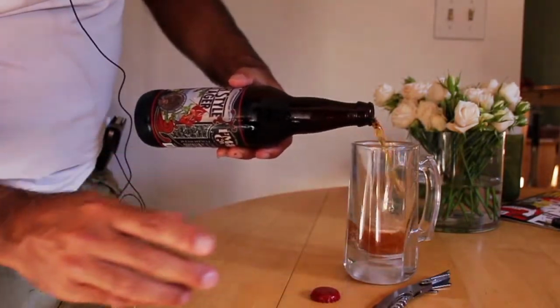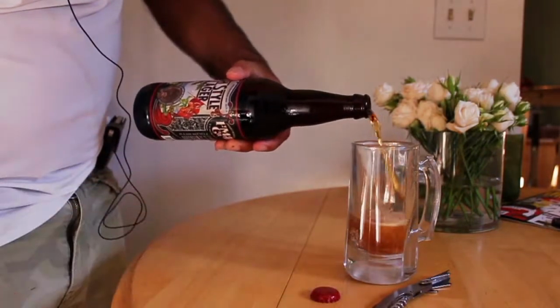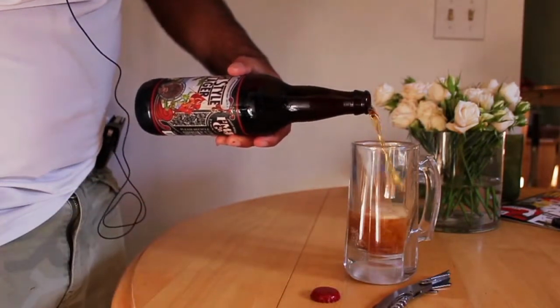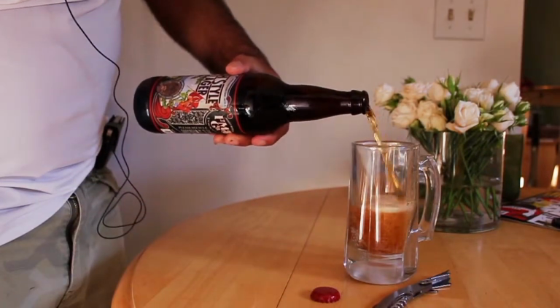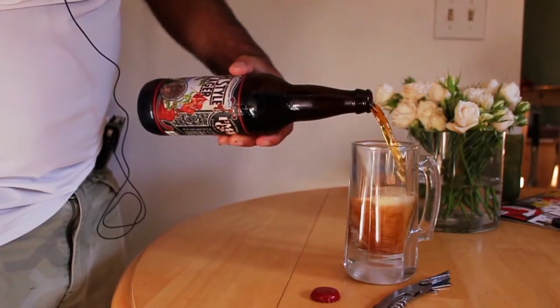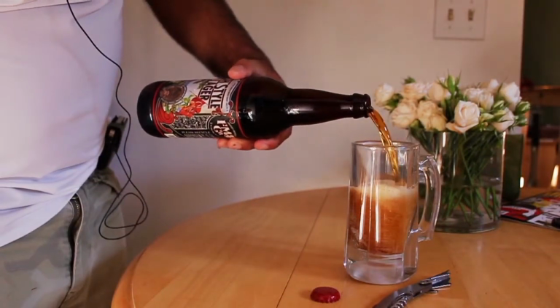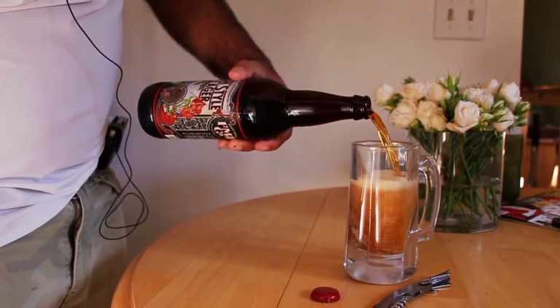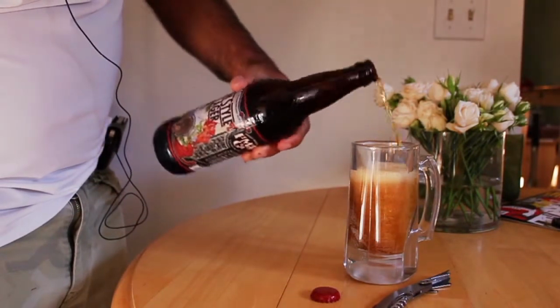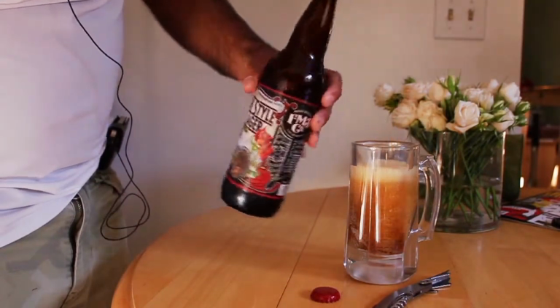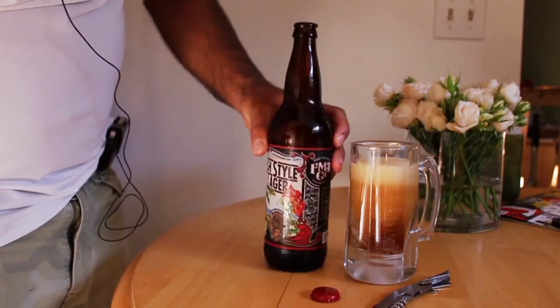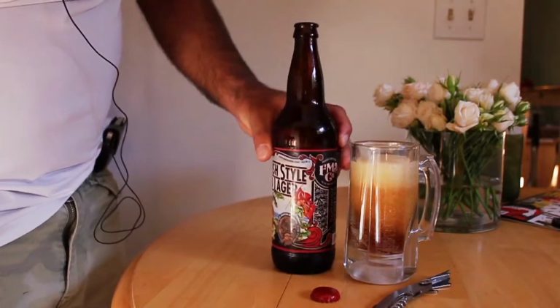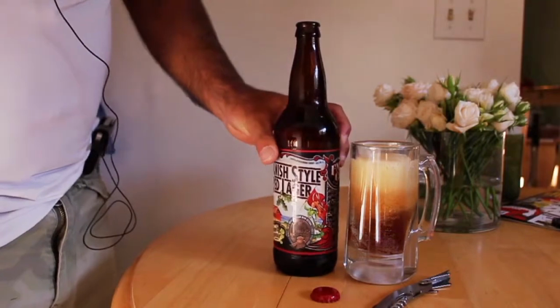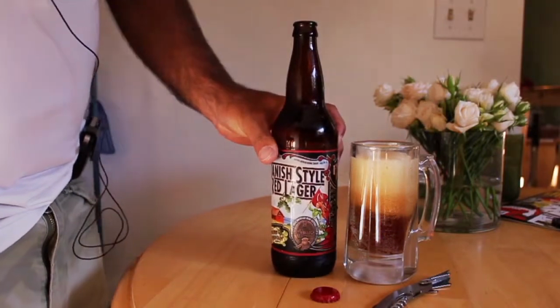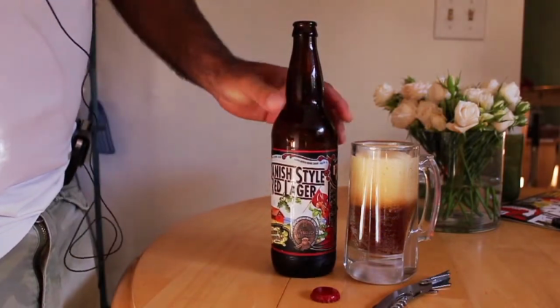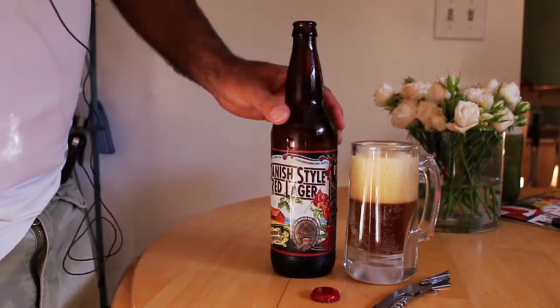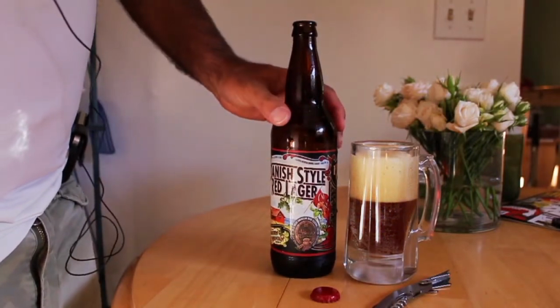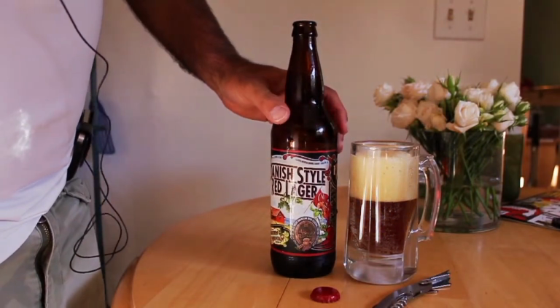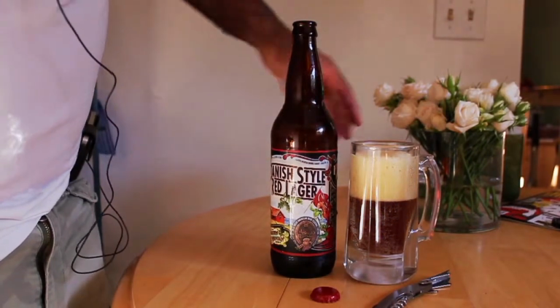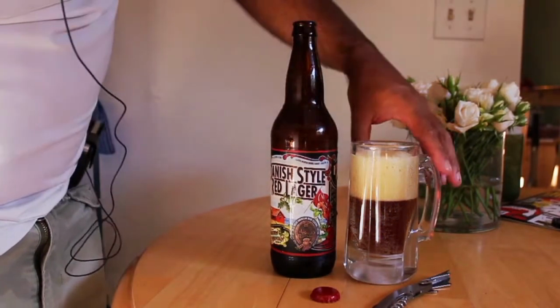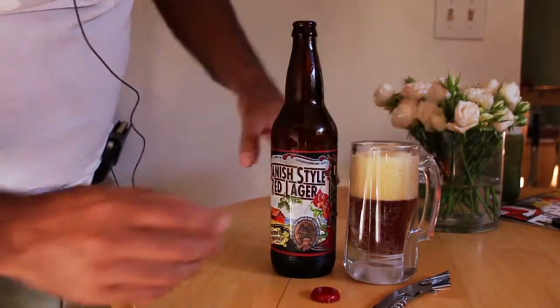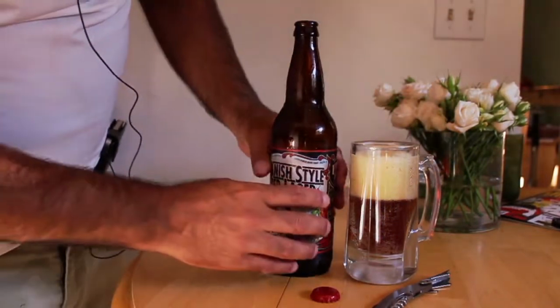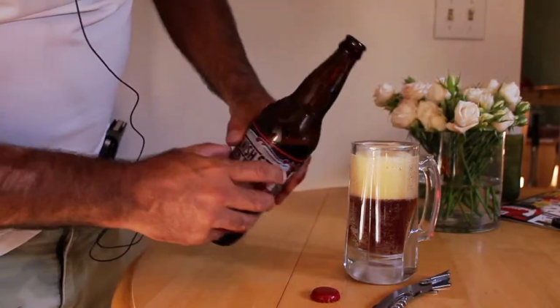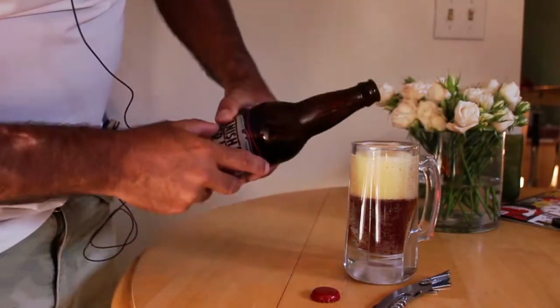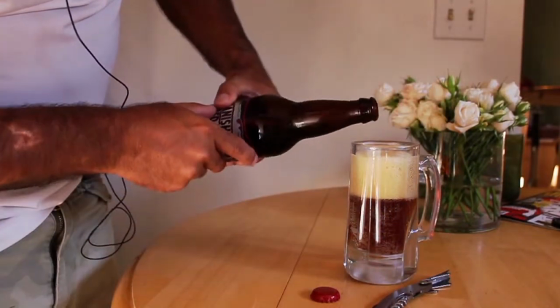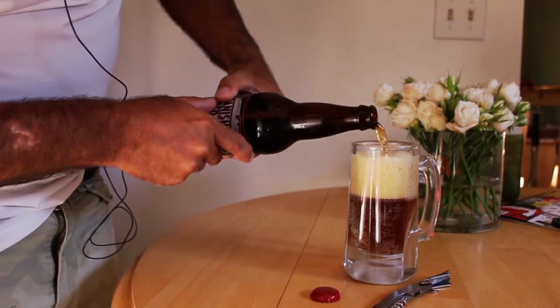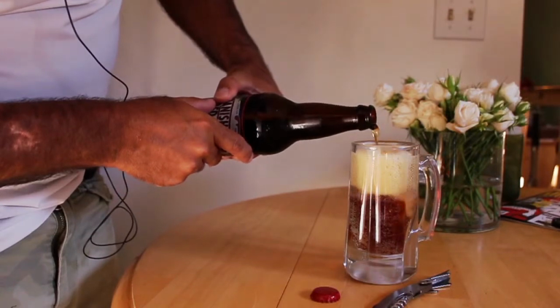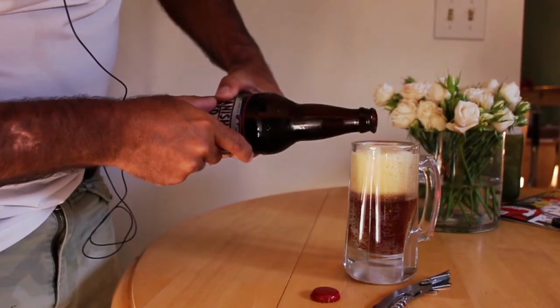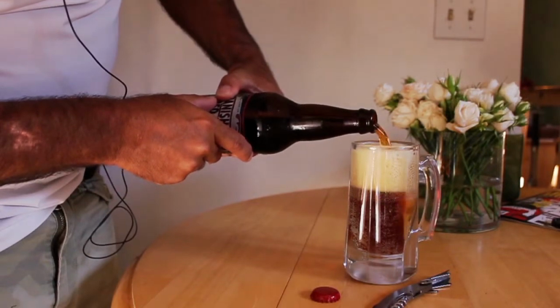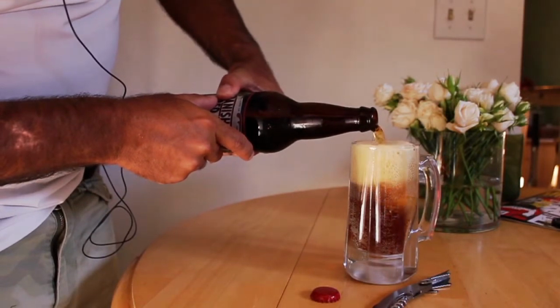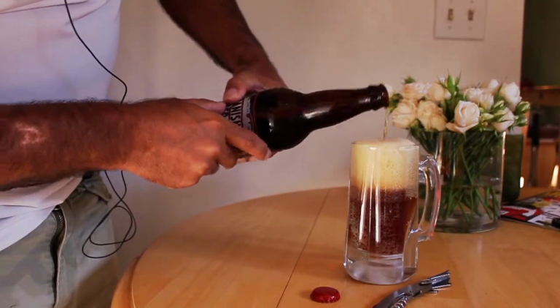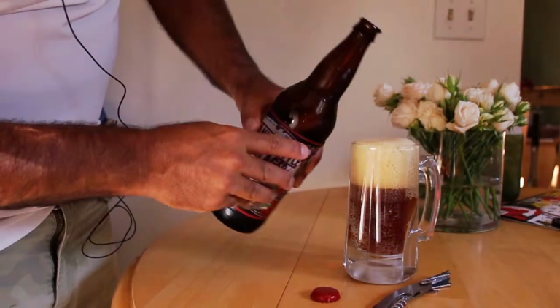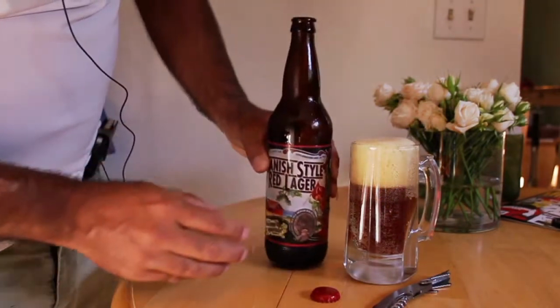This is a real easy beer to drink and I wouldn't be at all intimidated to try a full big pint or two of this wonderful beer.